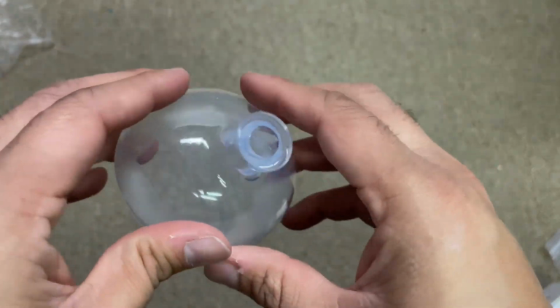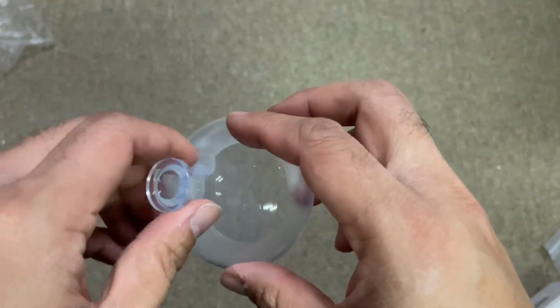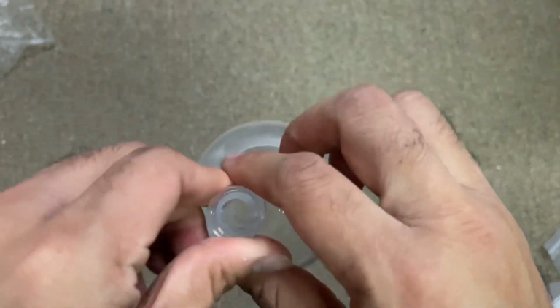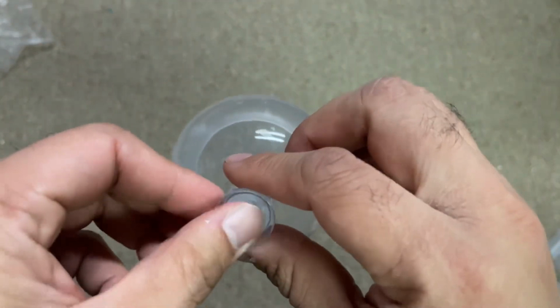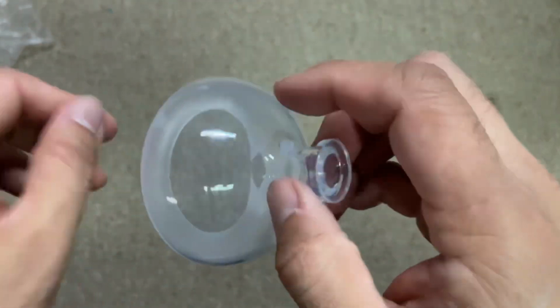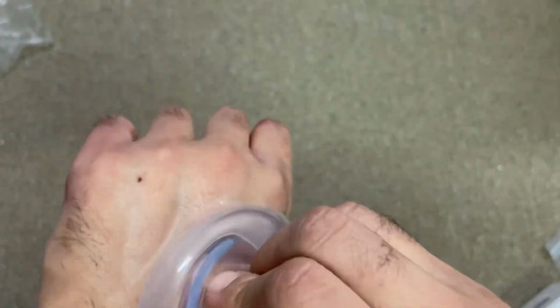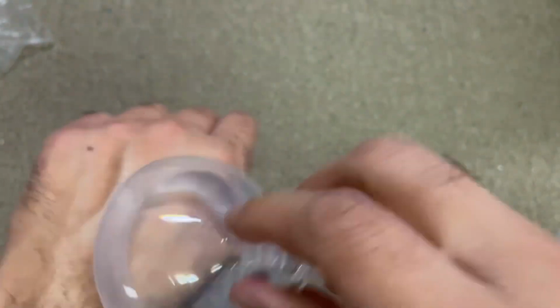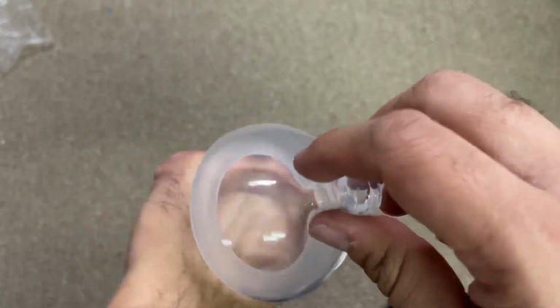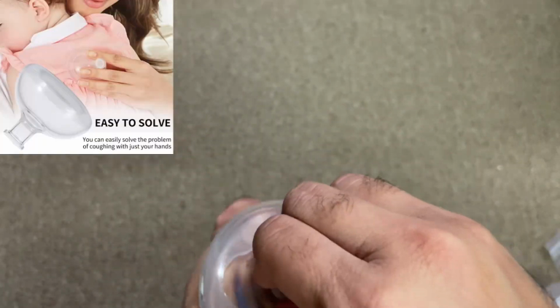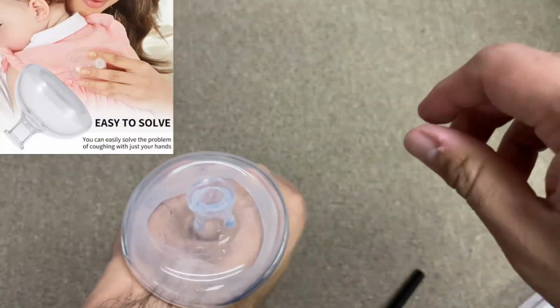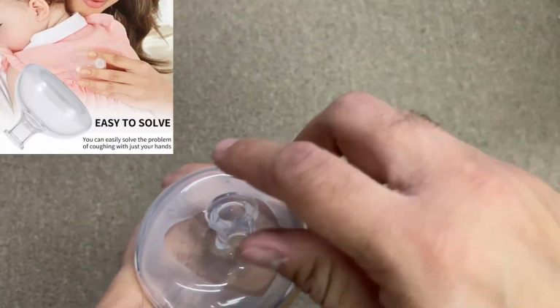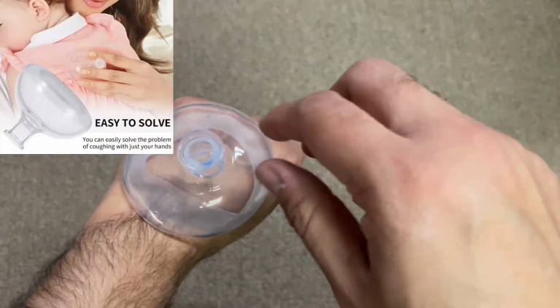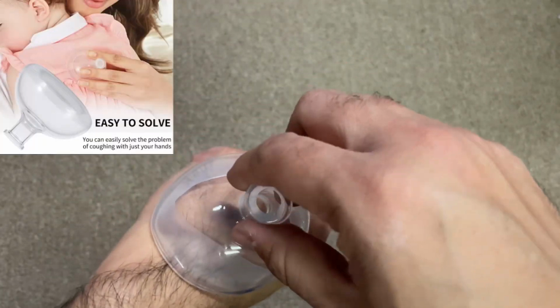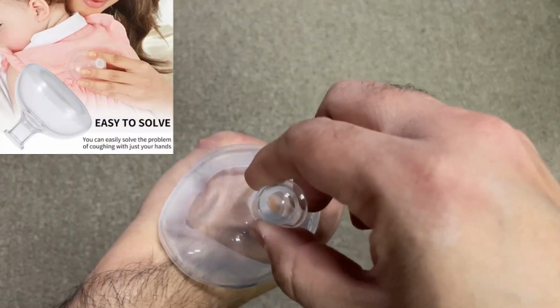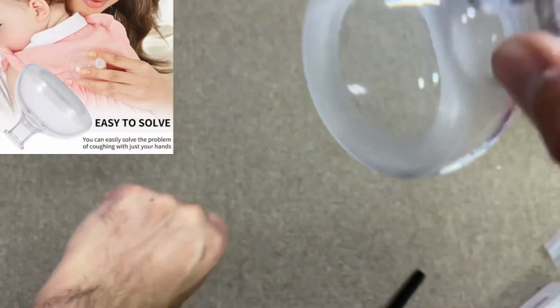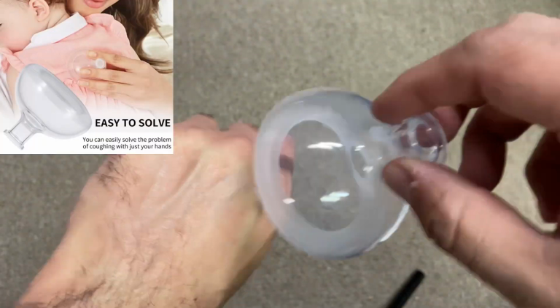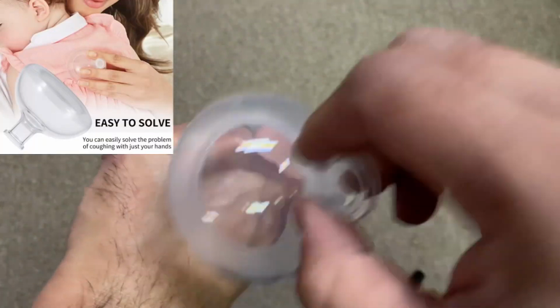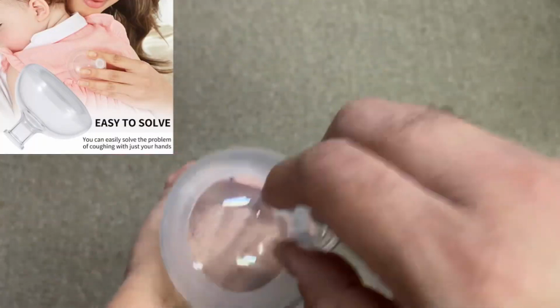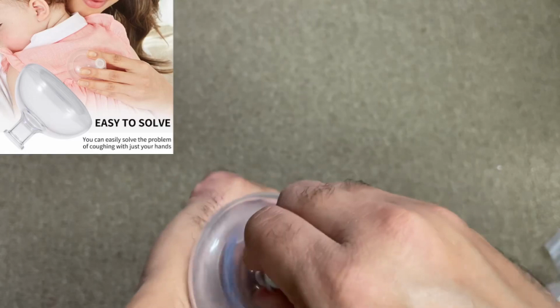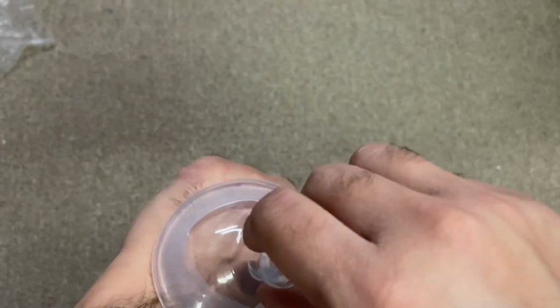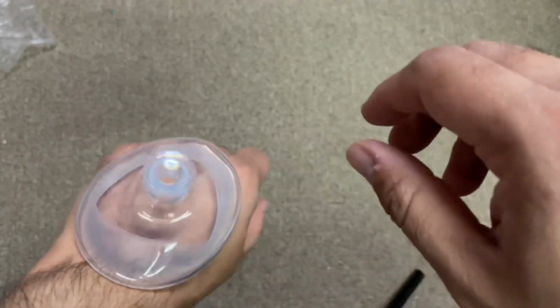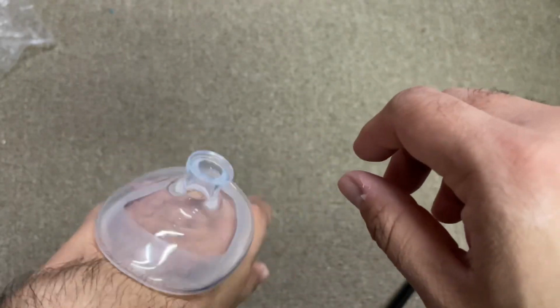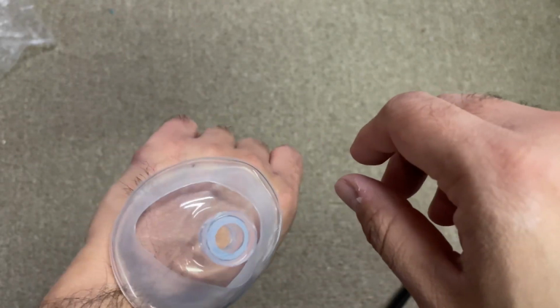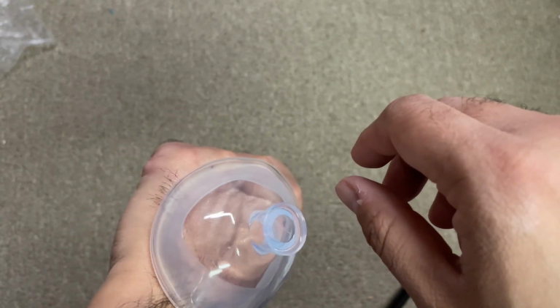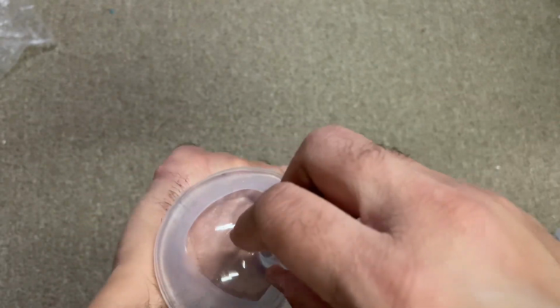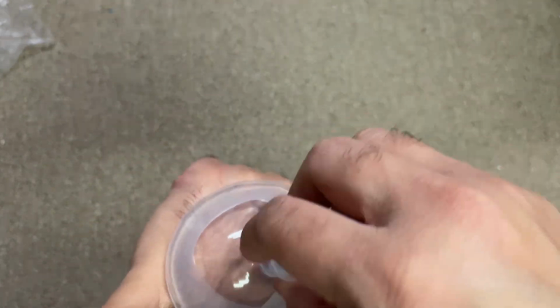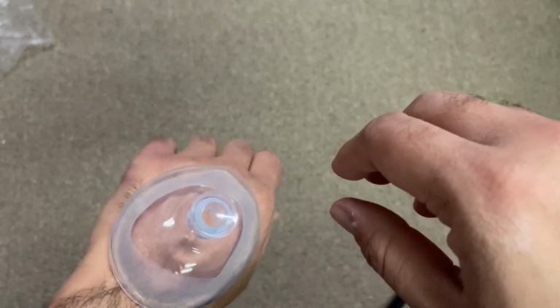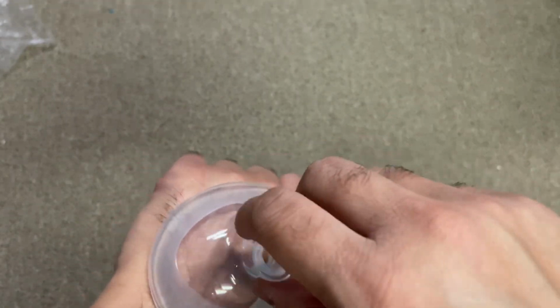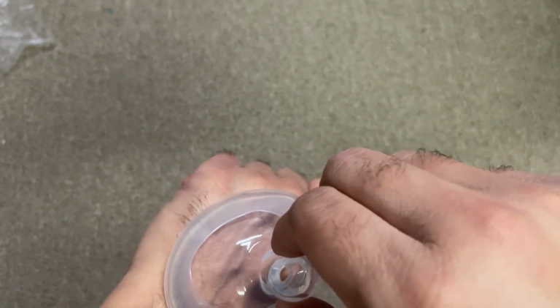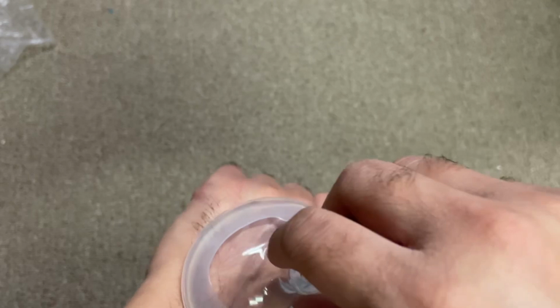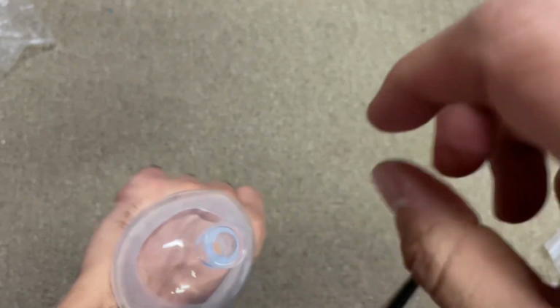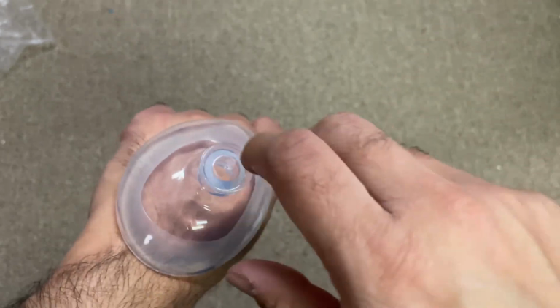This will create a suction to break up the mucus. You can see the suction itself is very strong — you just put it here and it will suction and help in breaking up the mucus.